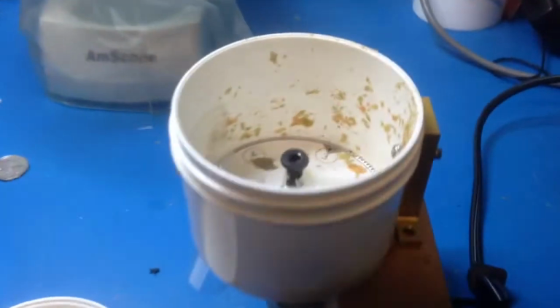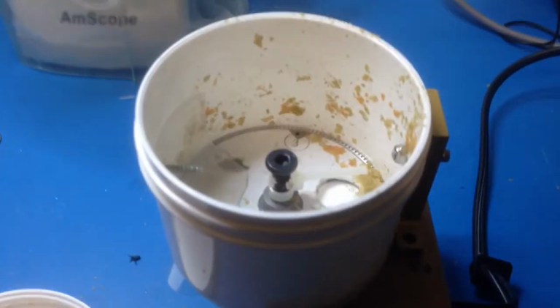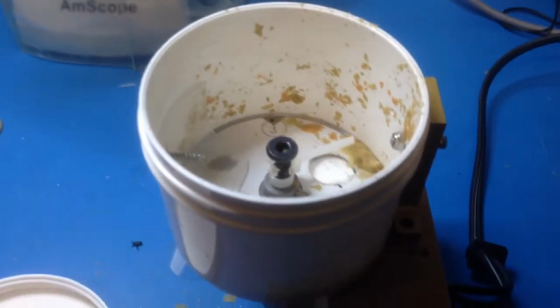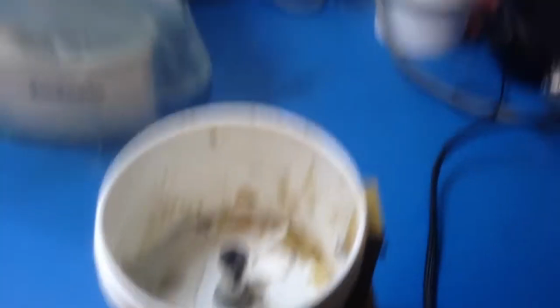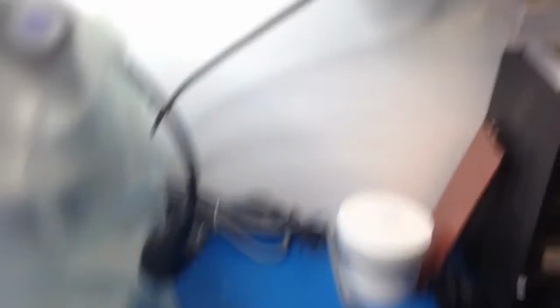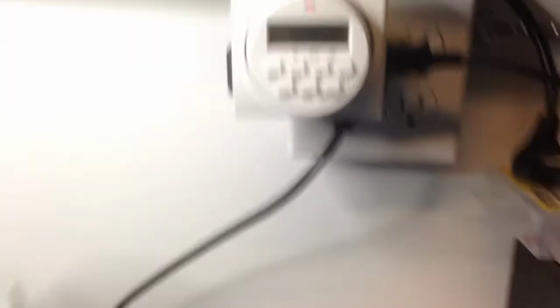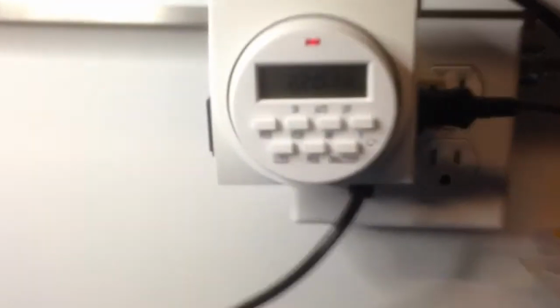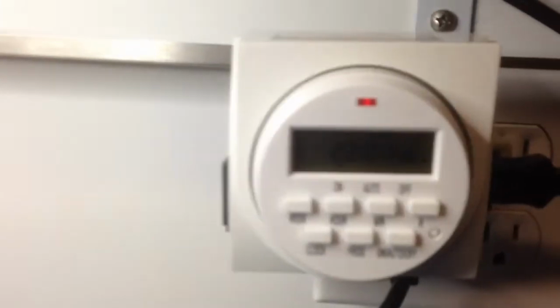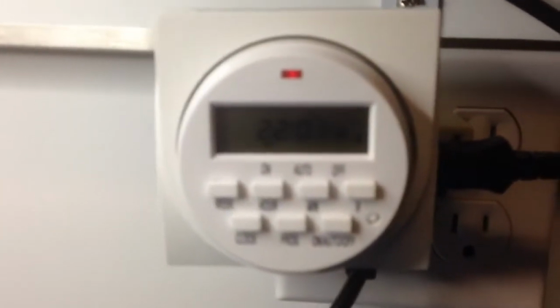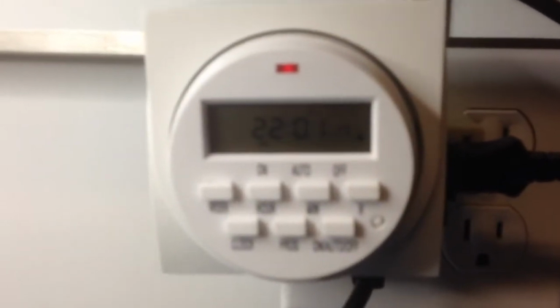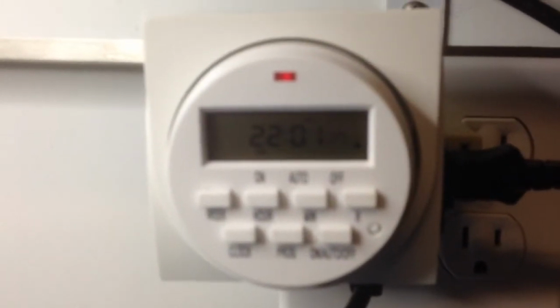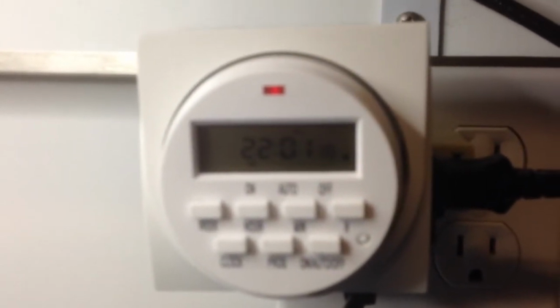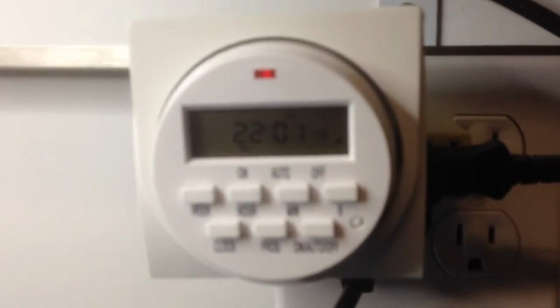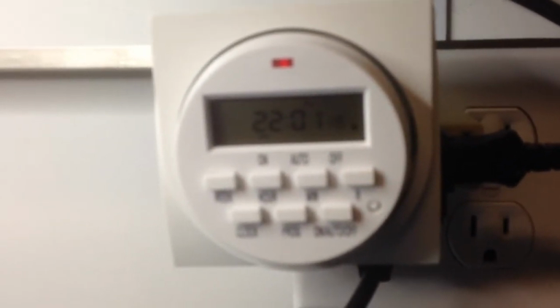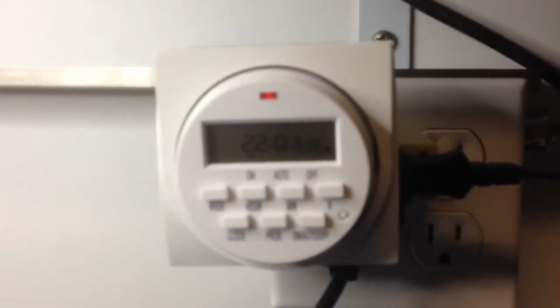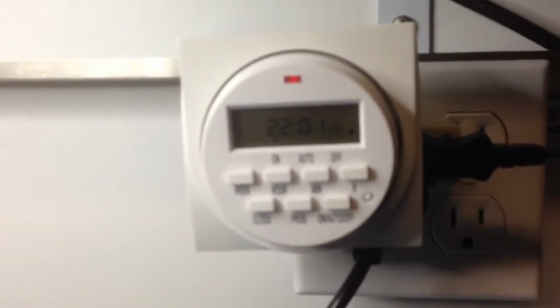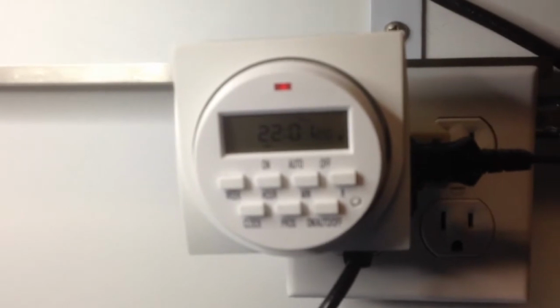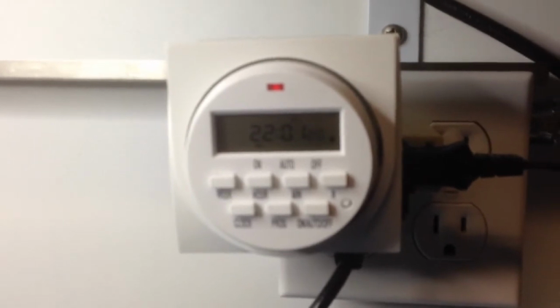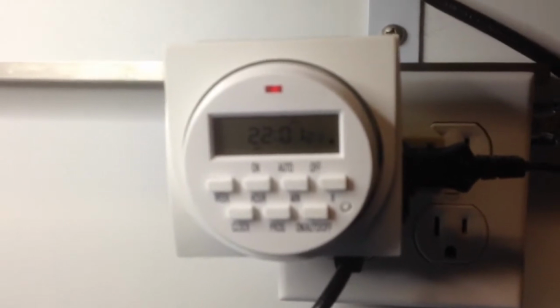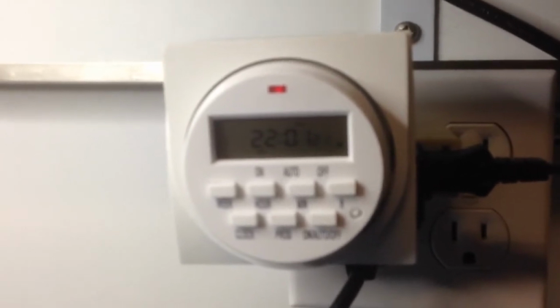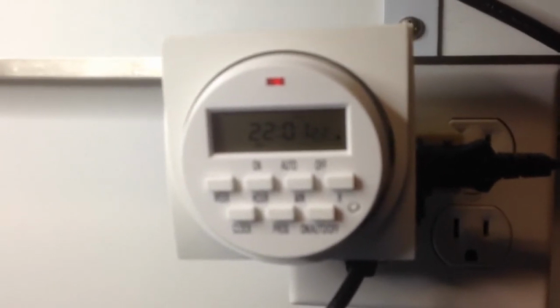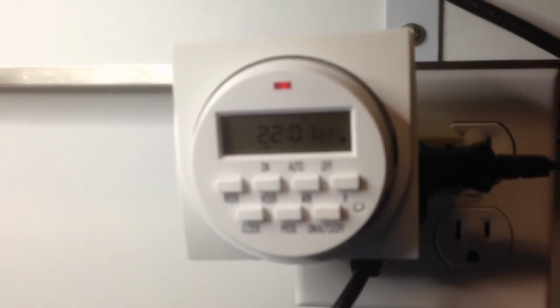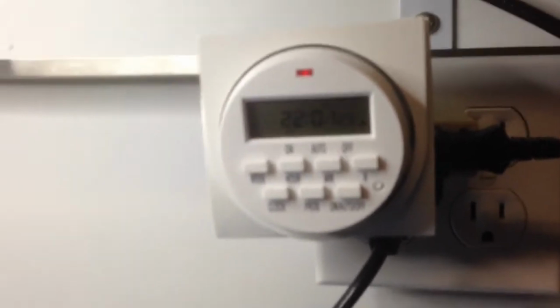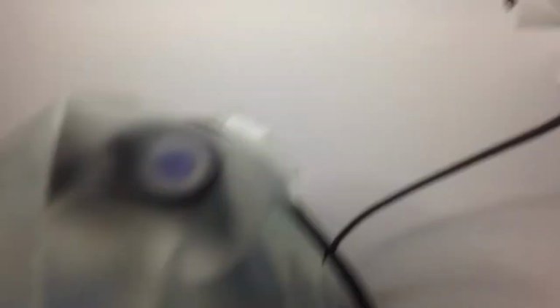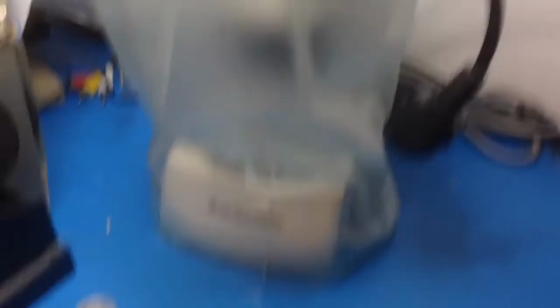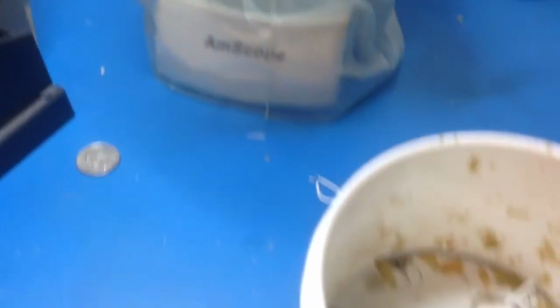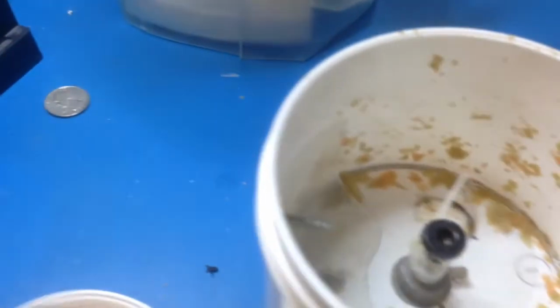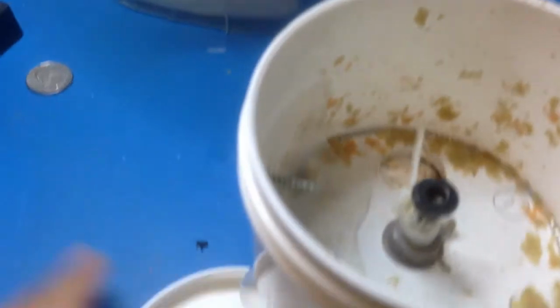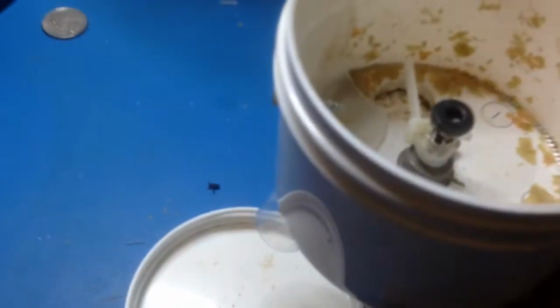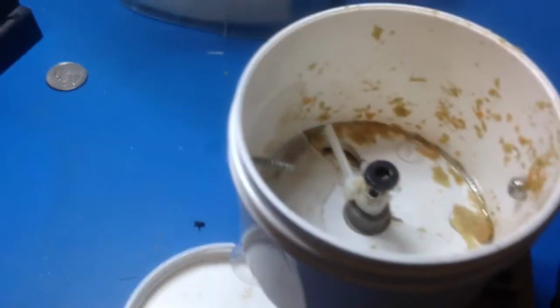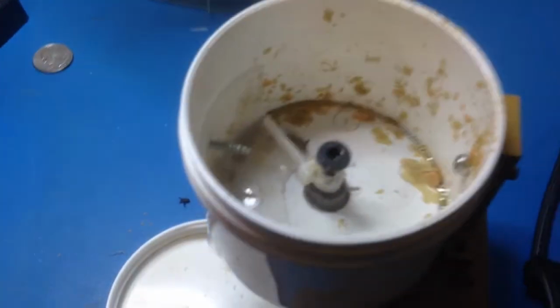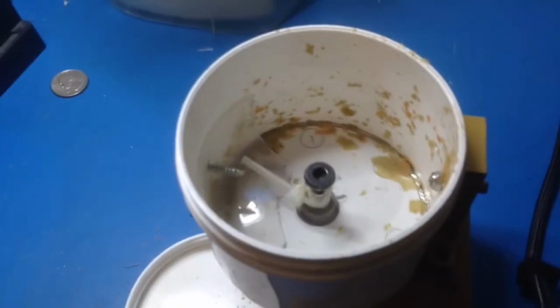To make it automatic, it's connected to an automatic digital timer. It will run for one minute per day, and that'll be enough food for the fish I have.